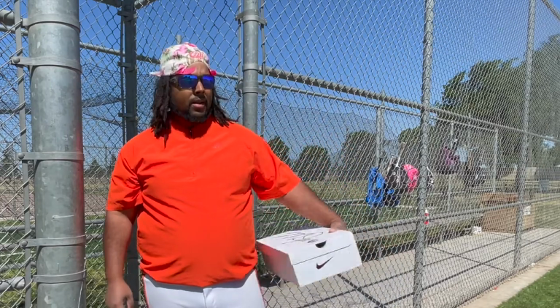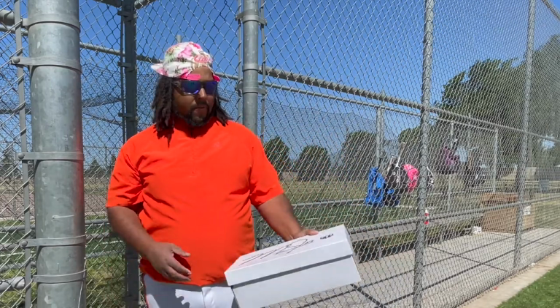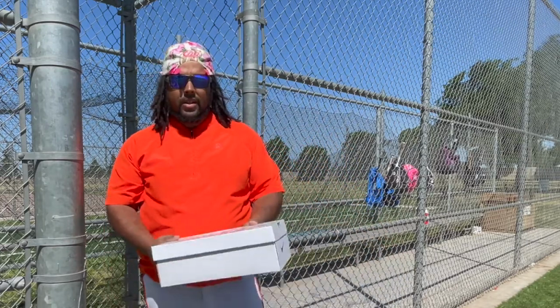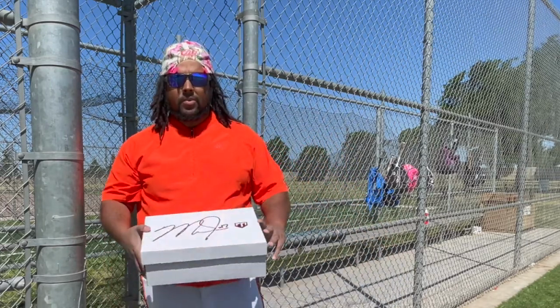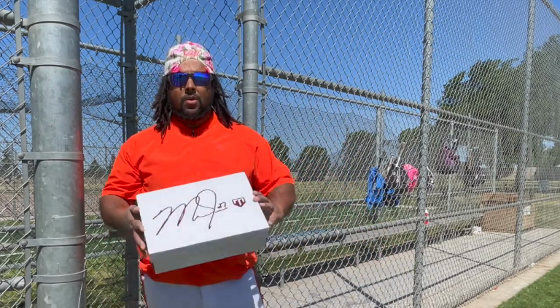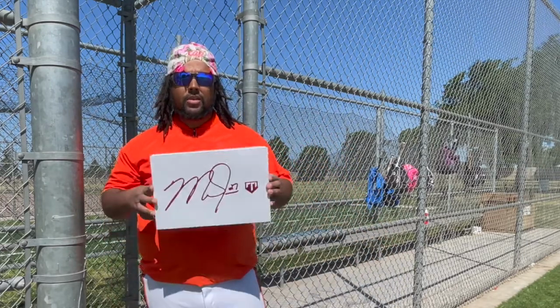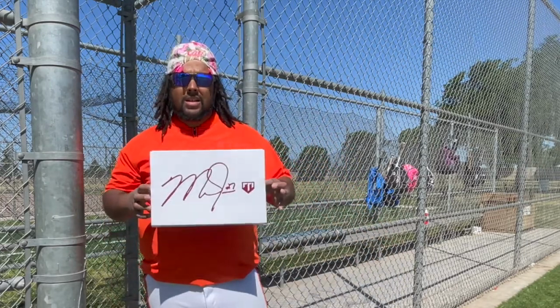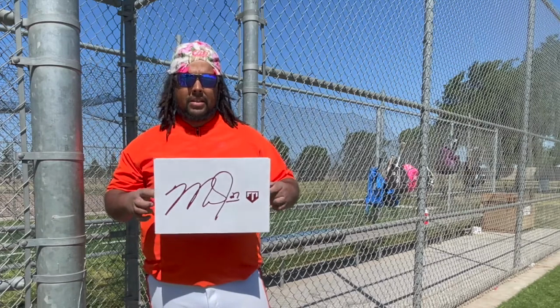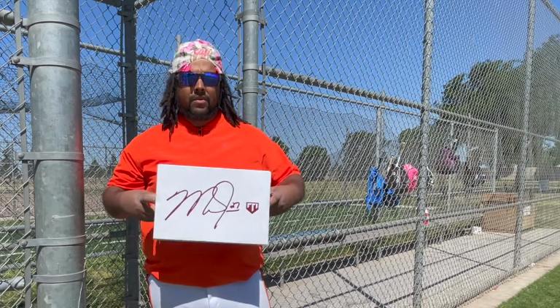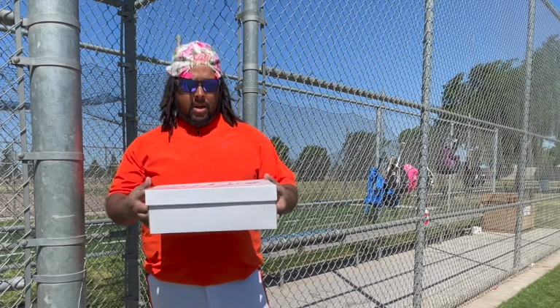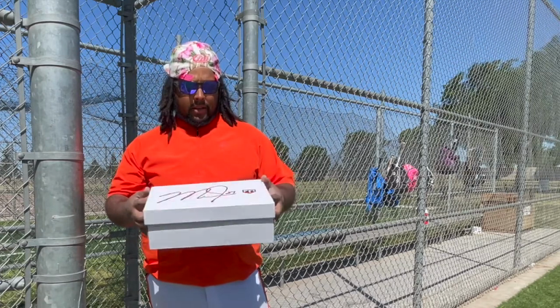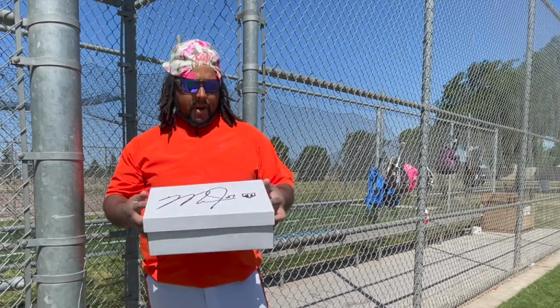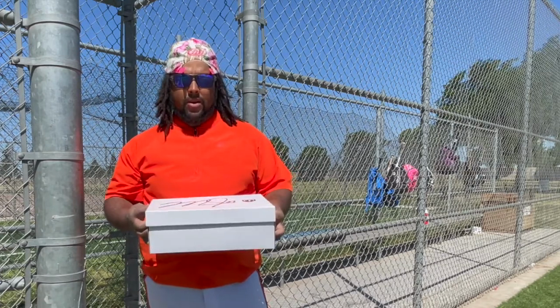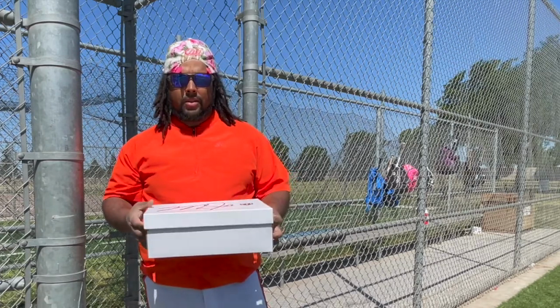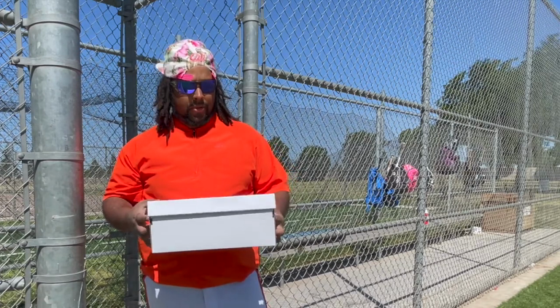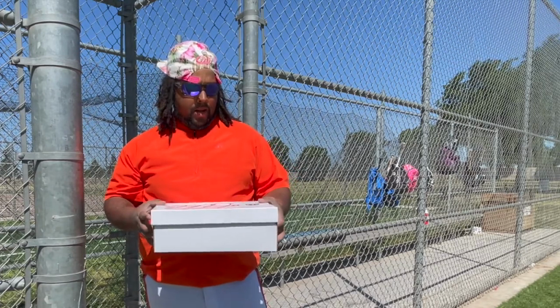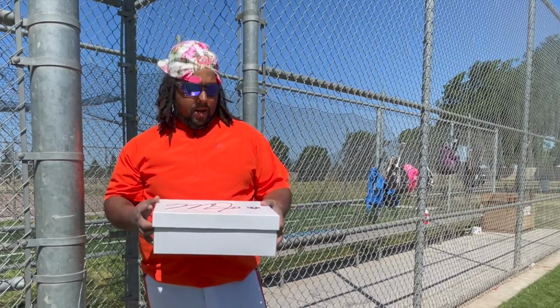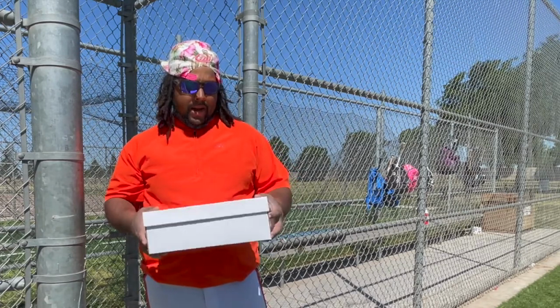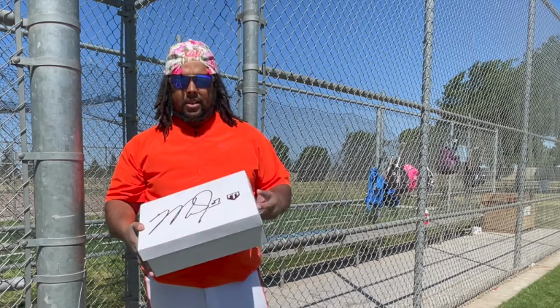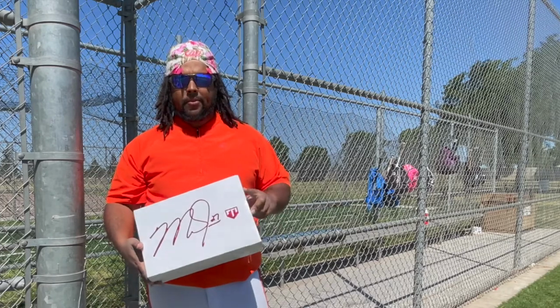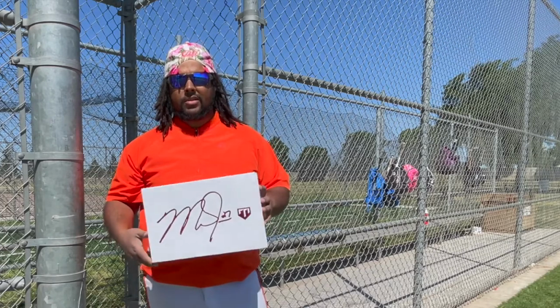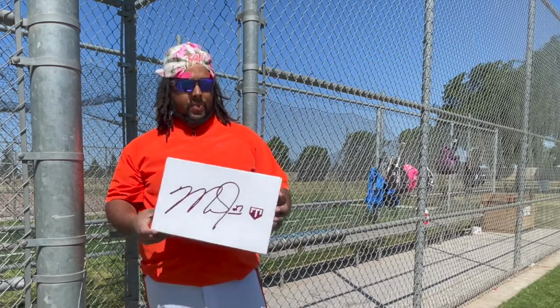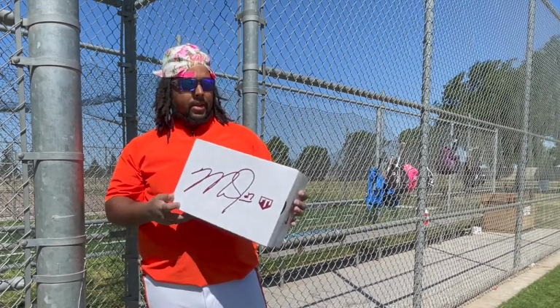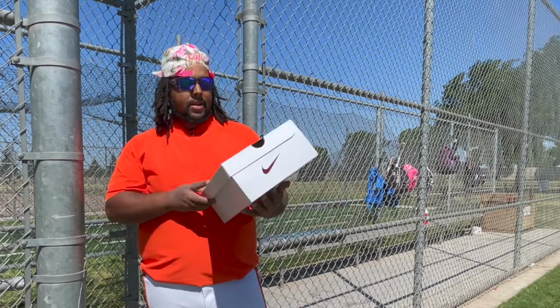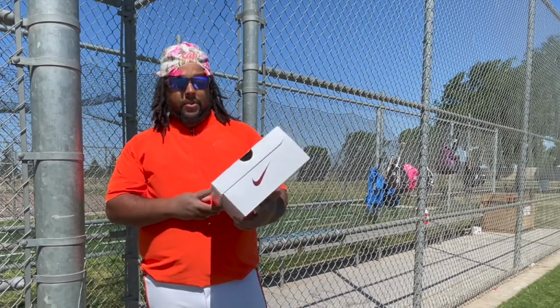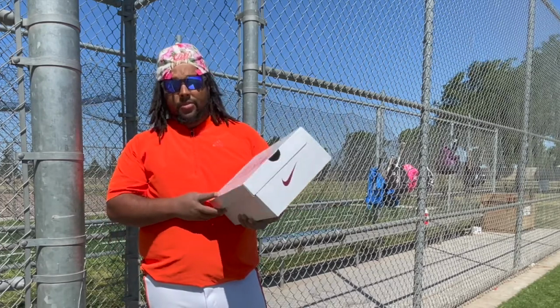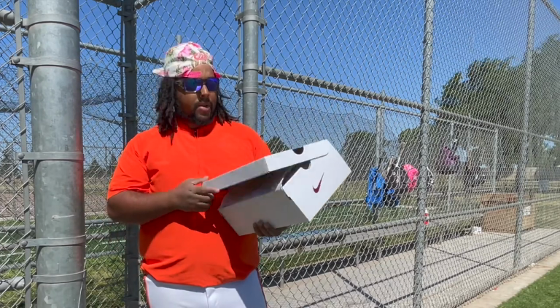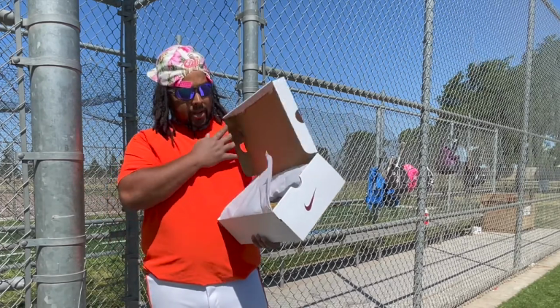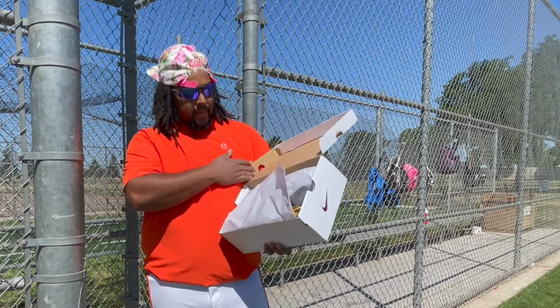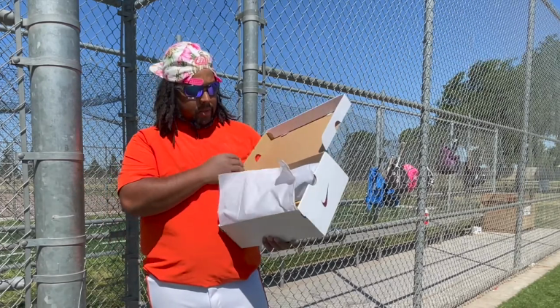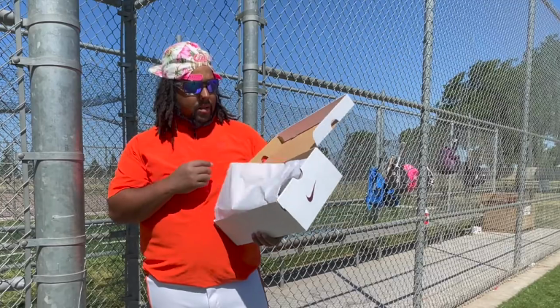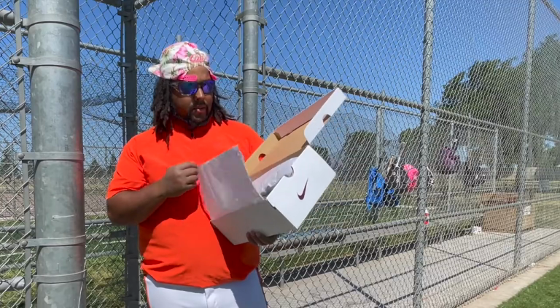But before I do anything else with baseball, I want to do this unboxing. I got these new Mike Trout turf shoes. I did take a little peek before and there's nothing really special inside, except for just the shoes themselves, but let's just take a look and see what we got.